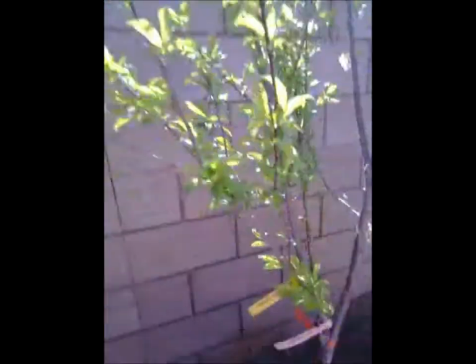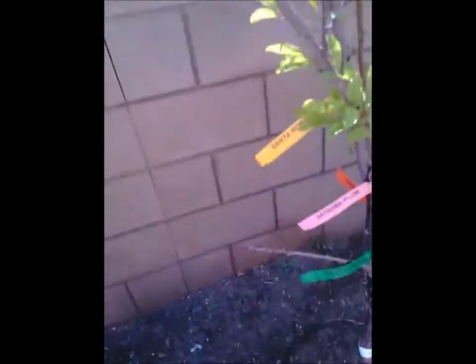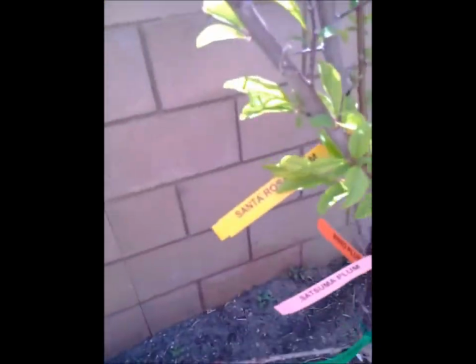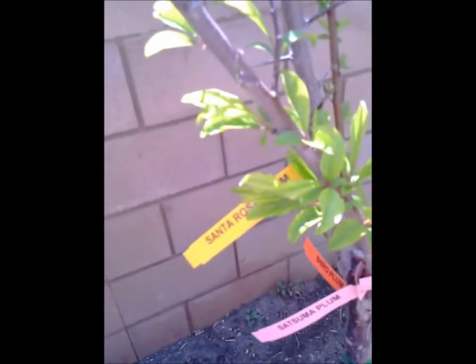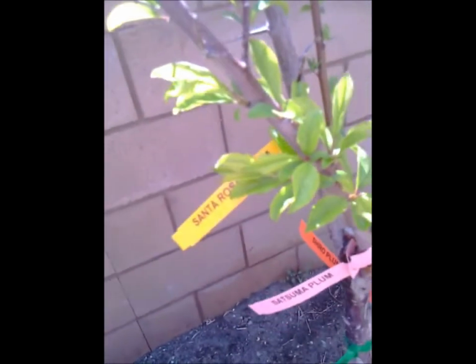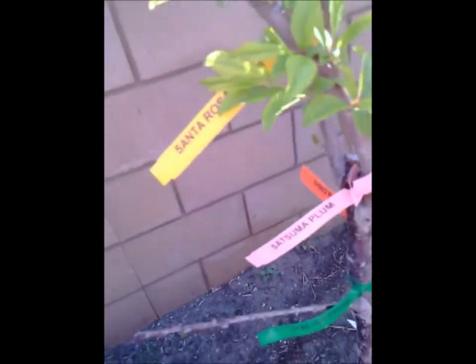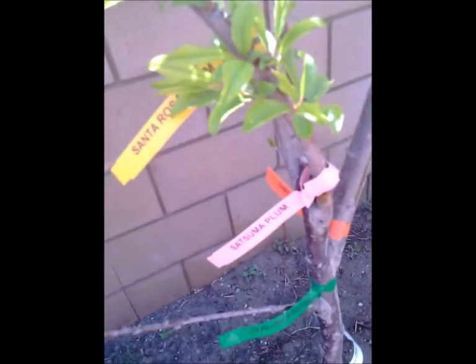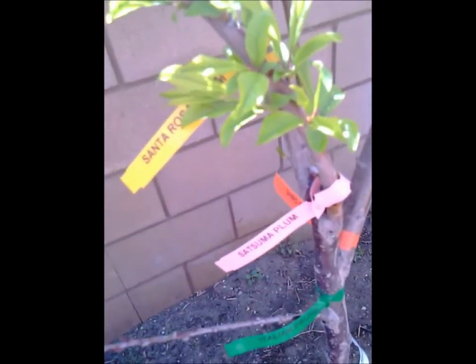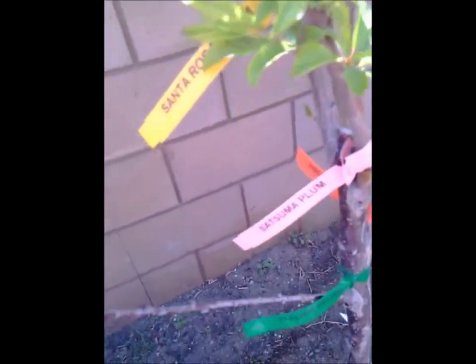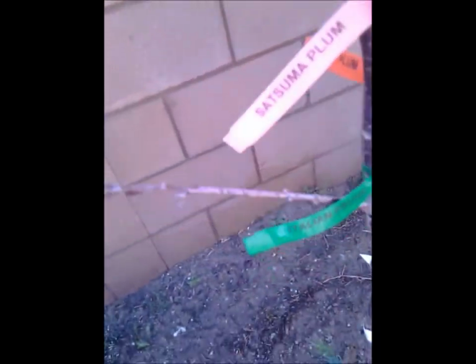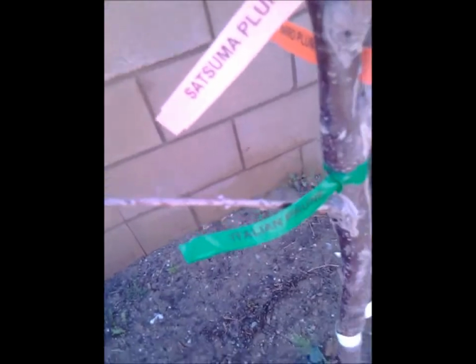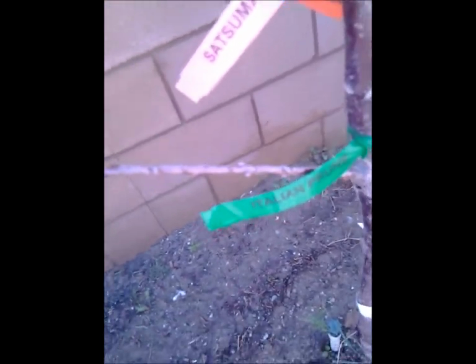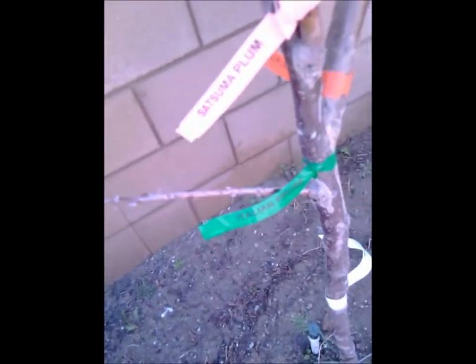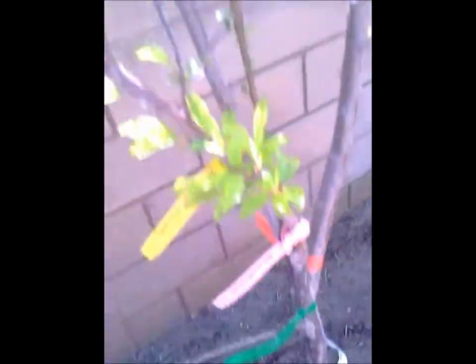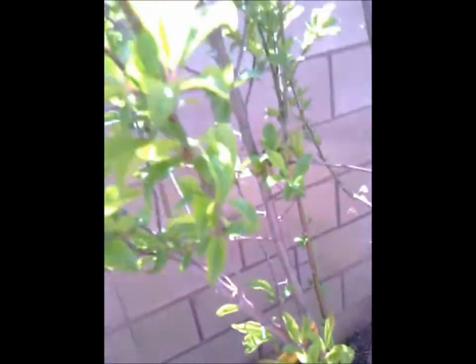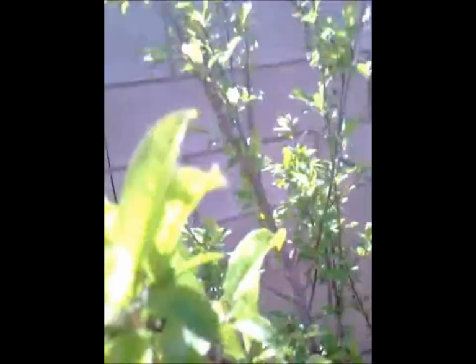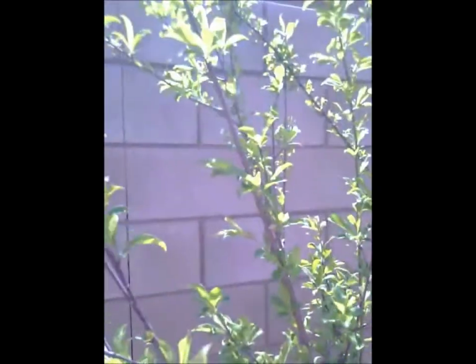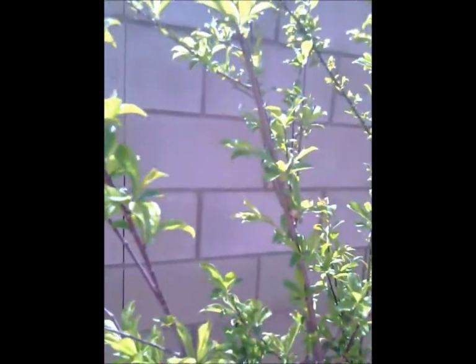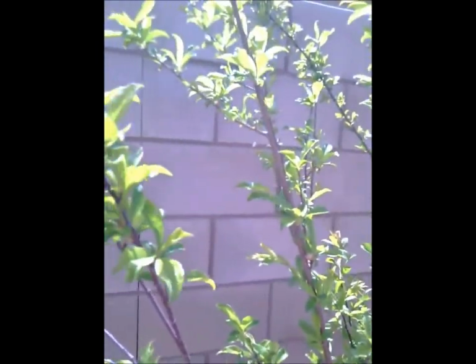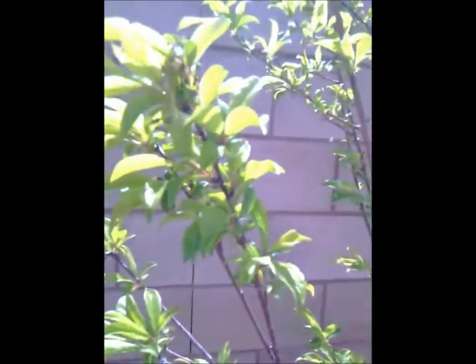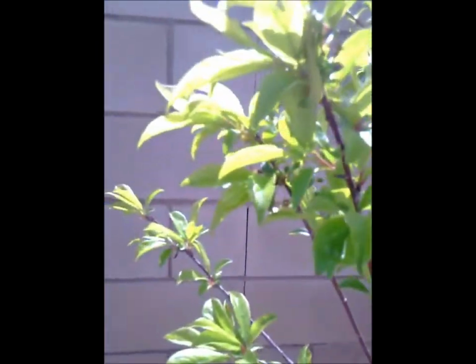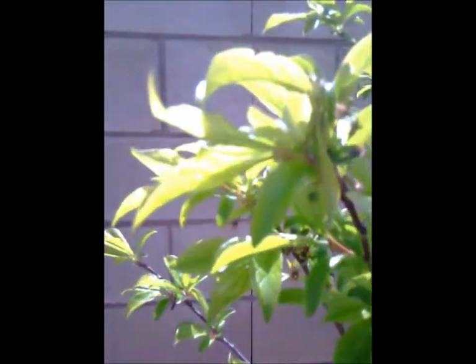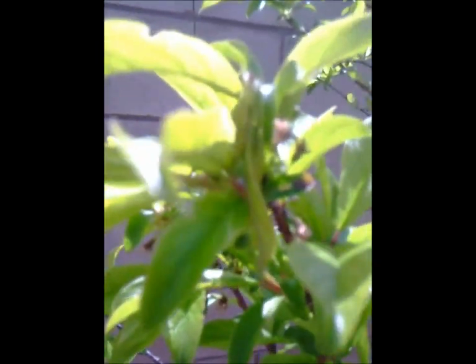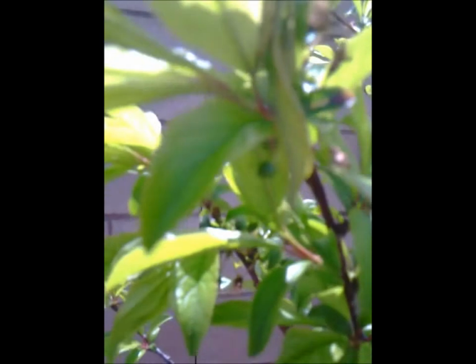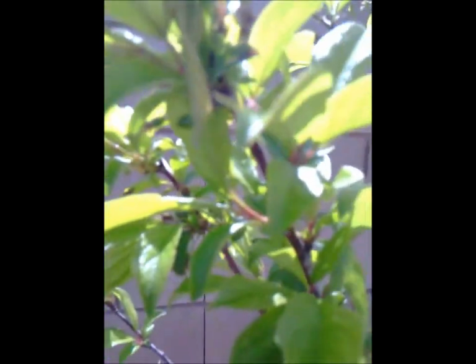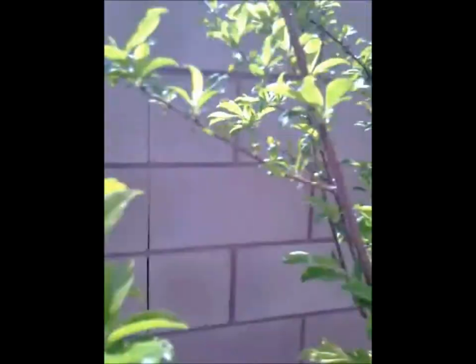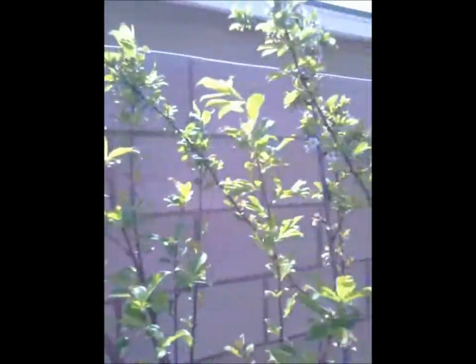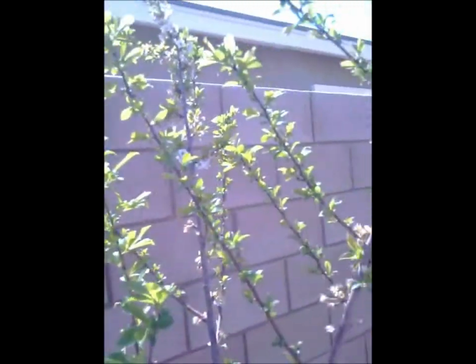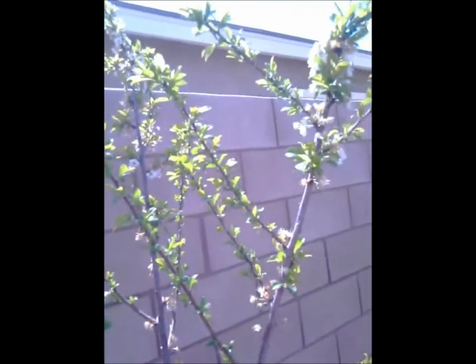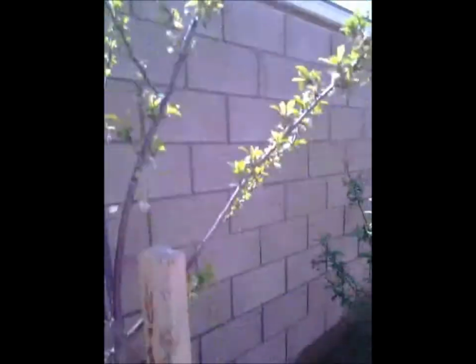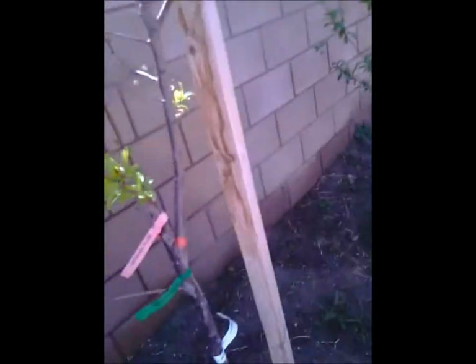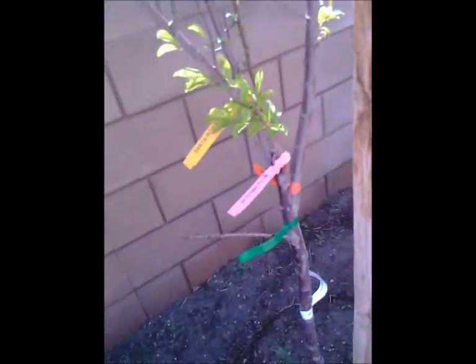It's a 3-in-1: Santa Rosa, Susuma, Italian prune — a grafted tree. It's got a little fruit on it too, growing this year. I'm proud of it.